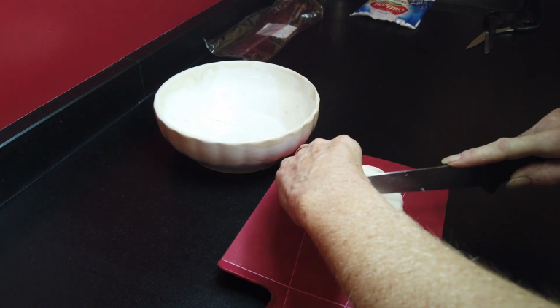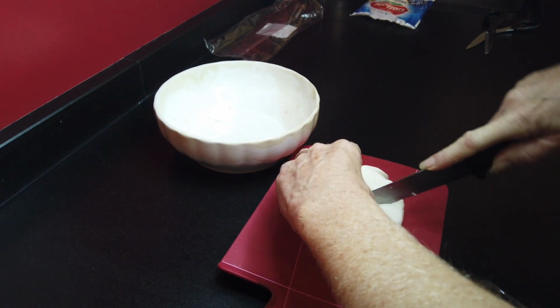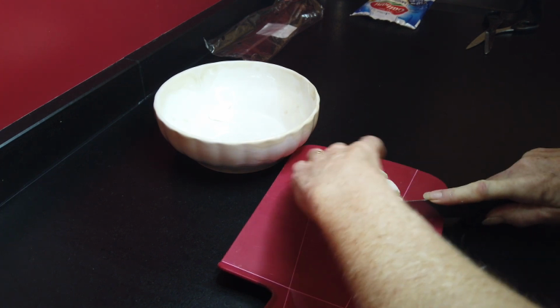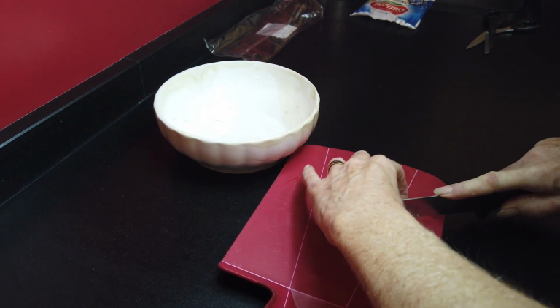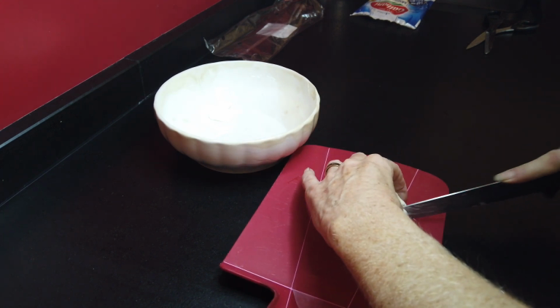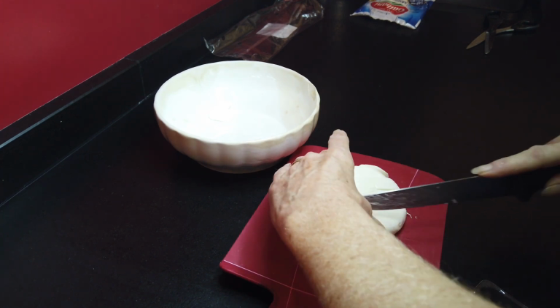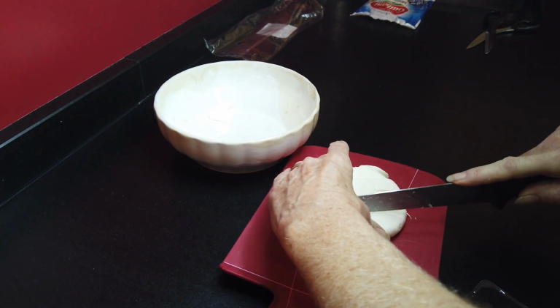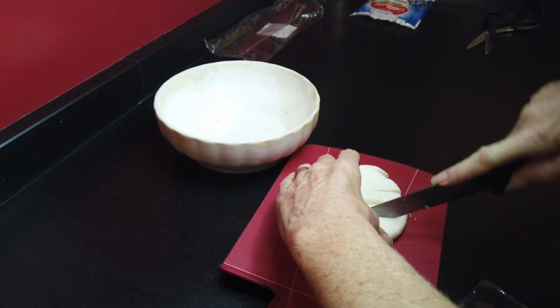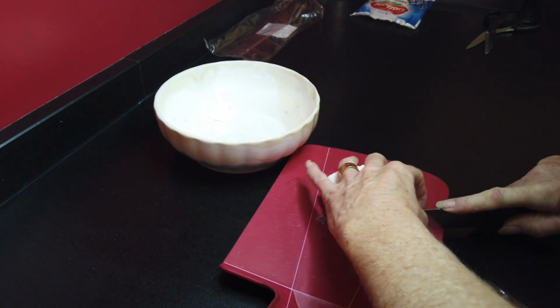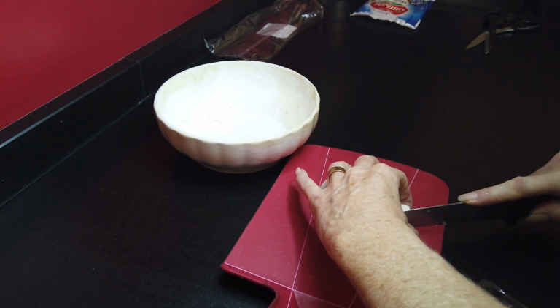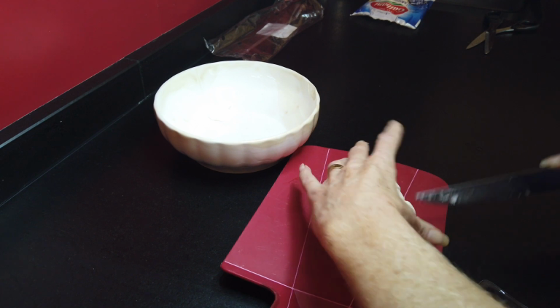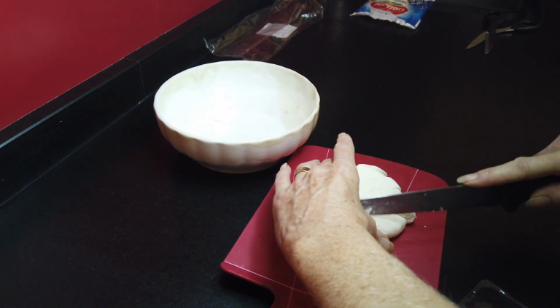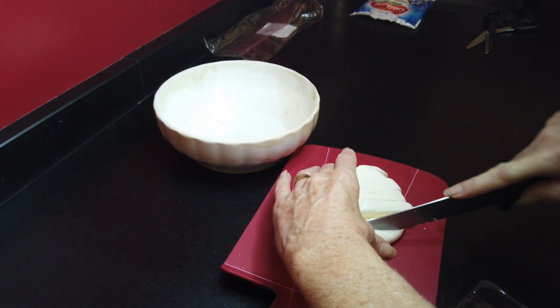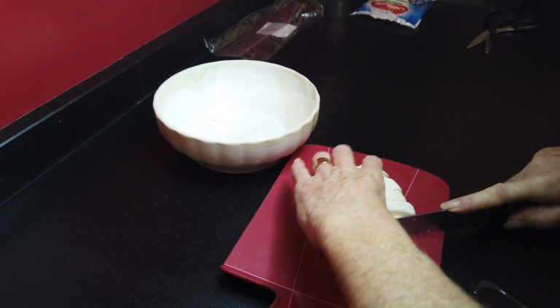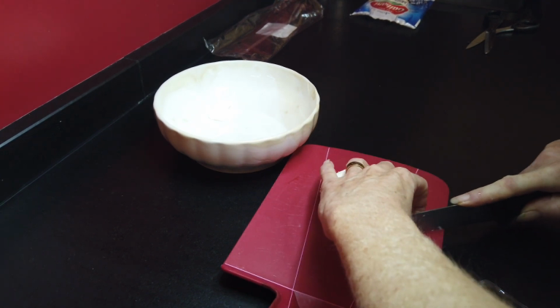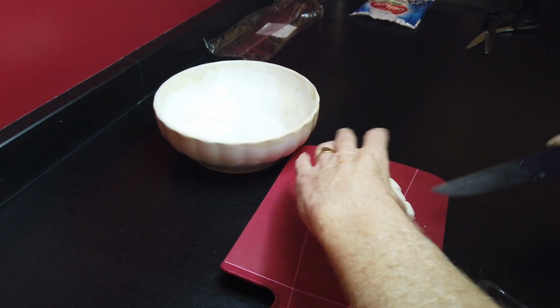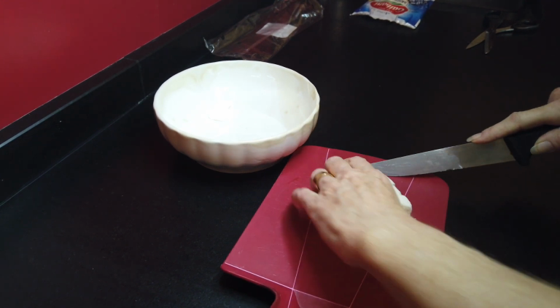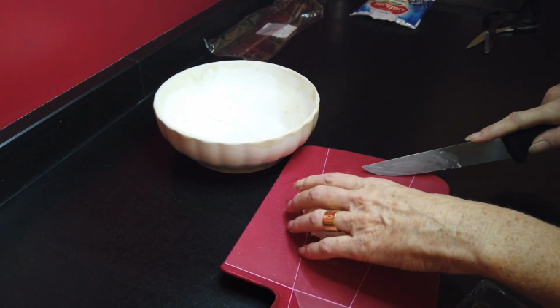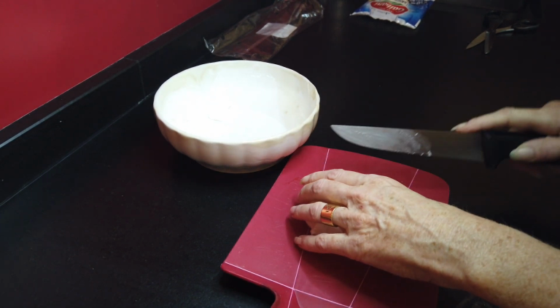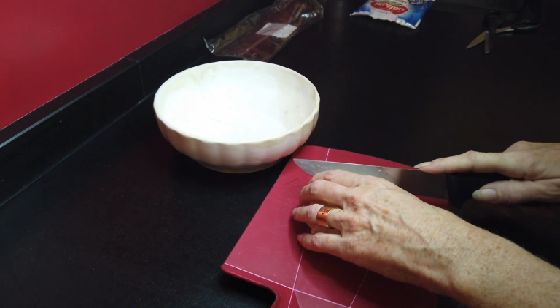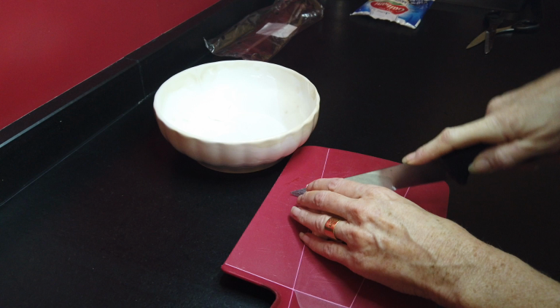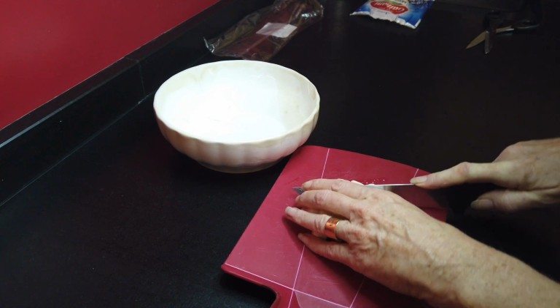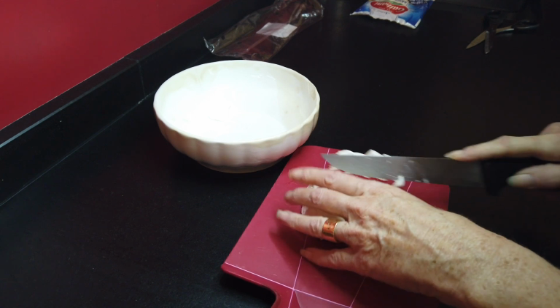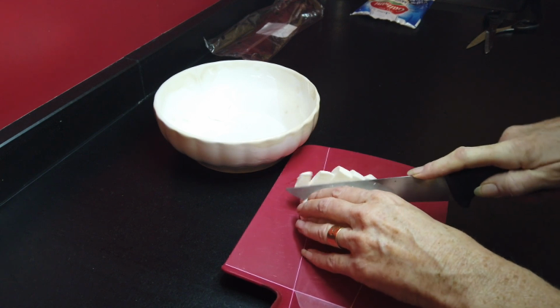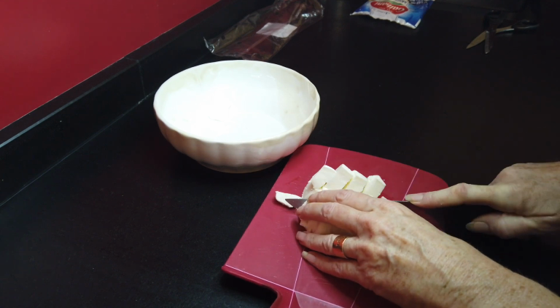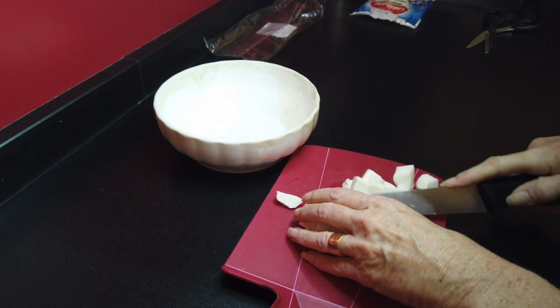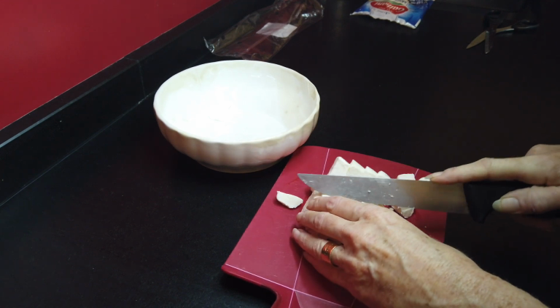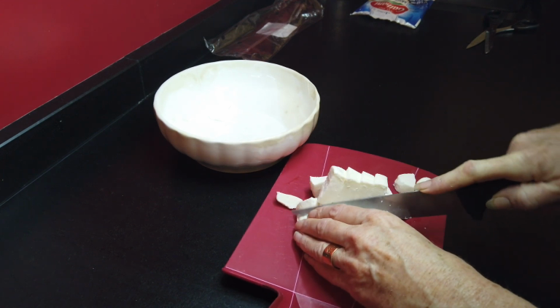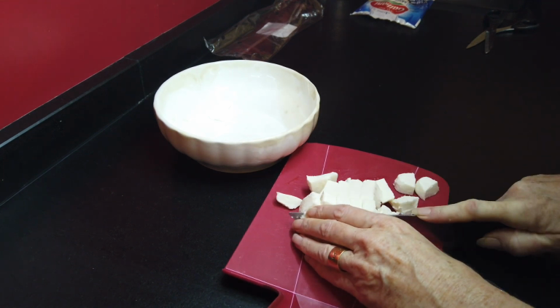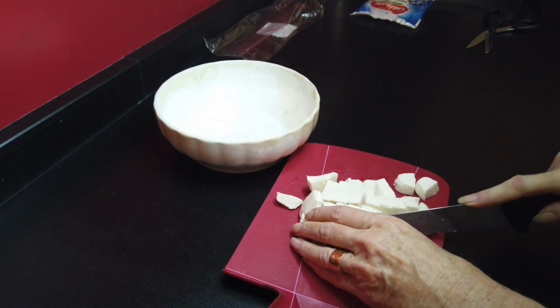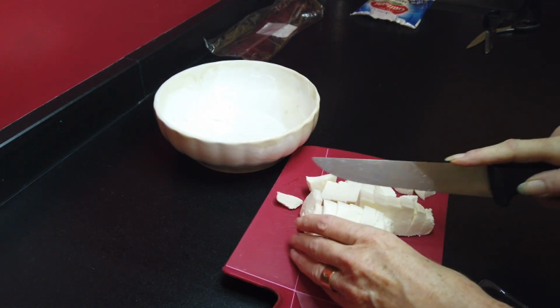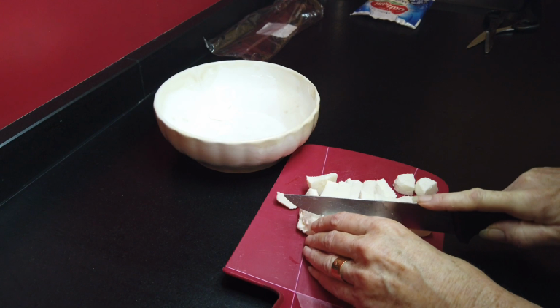So we are first of all slicing the mozzarella. If you can find some Italian one — not that I was sponsored by Galbani — but to be honest, the original Italian mozzarella is in my opinion far better.